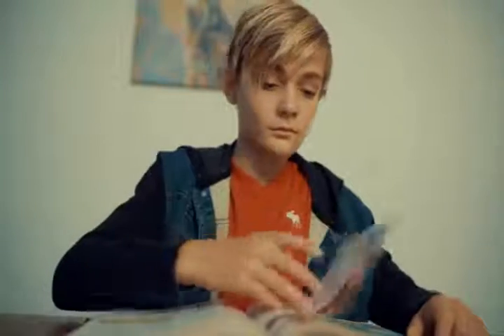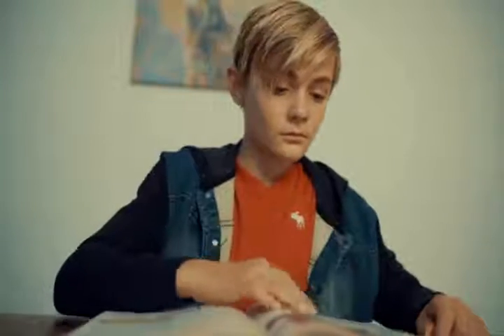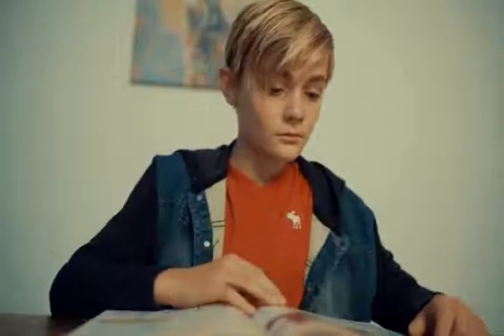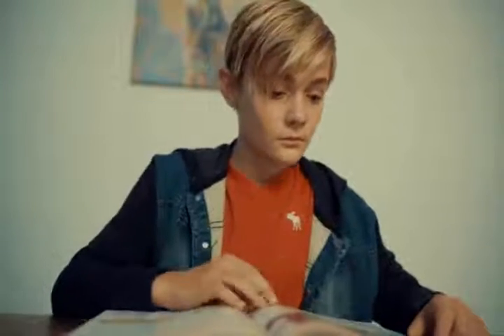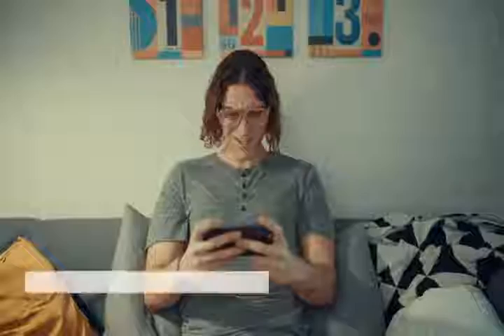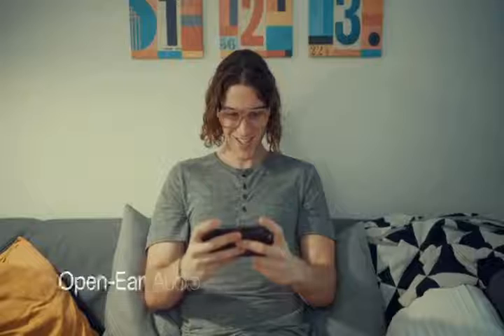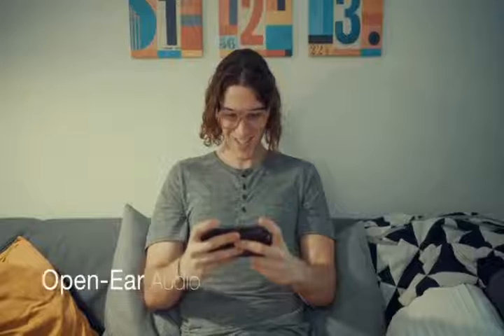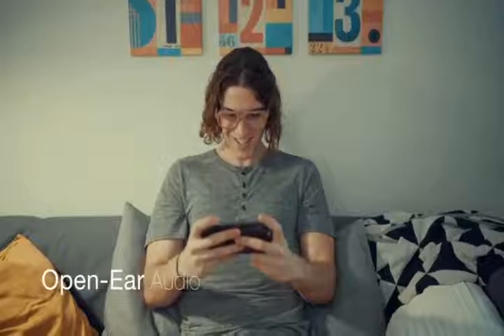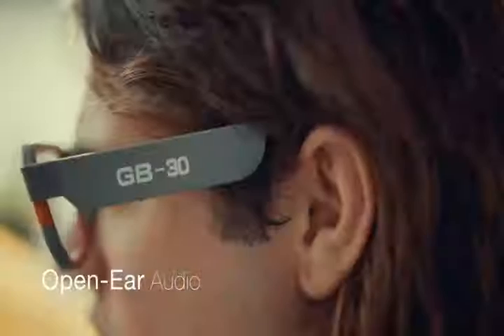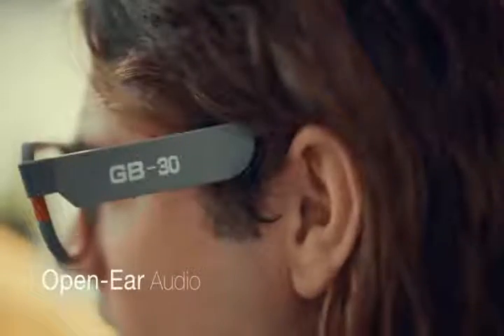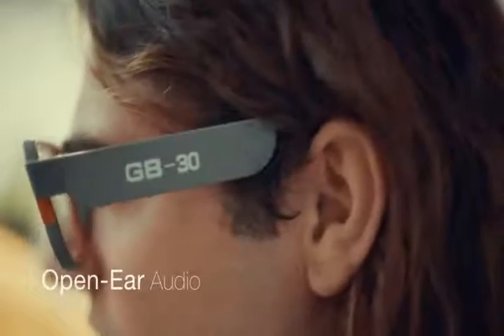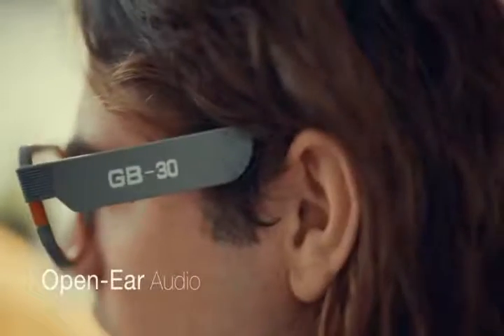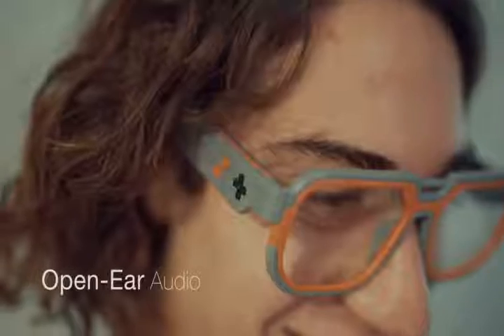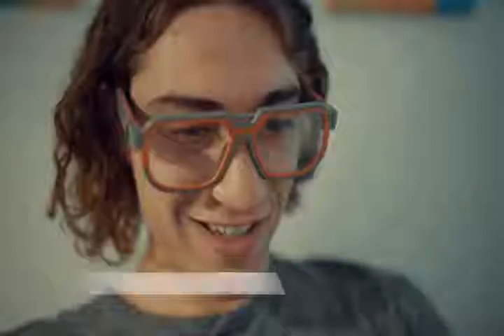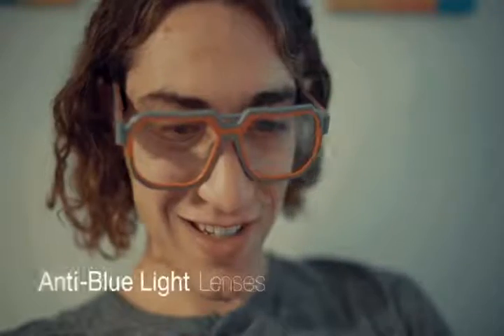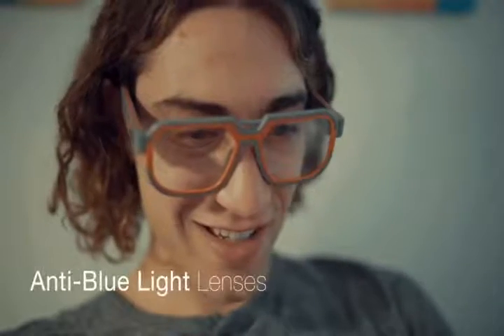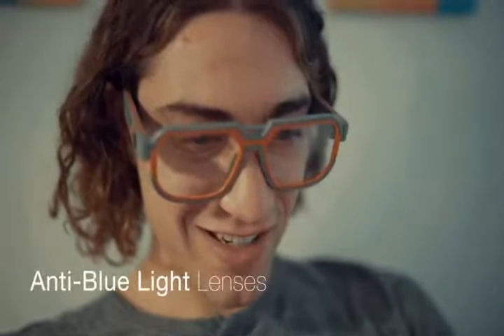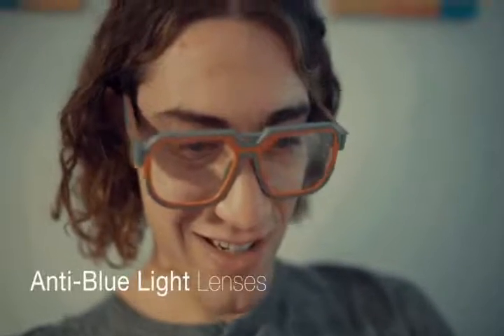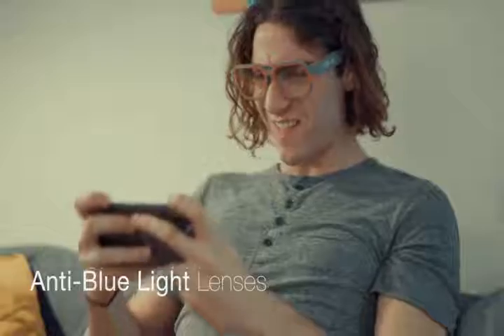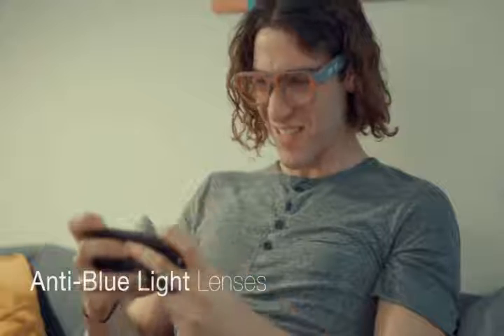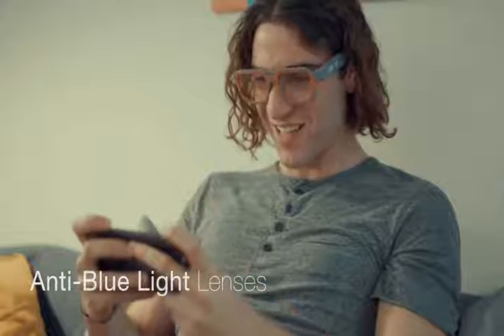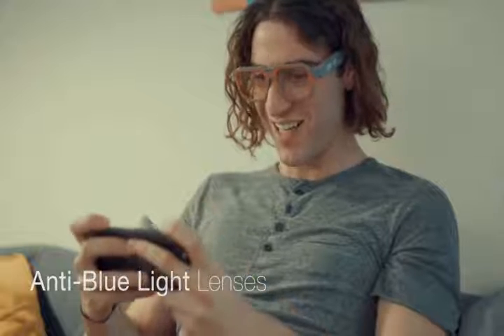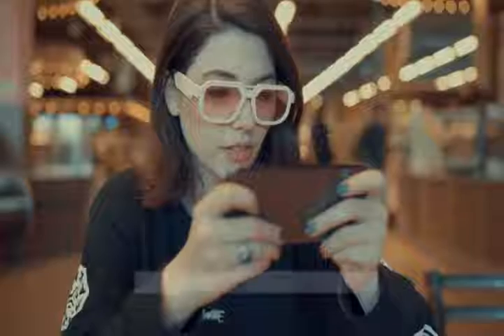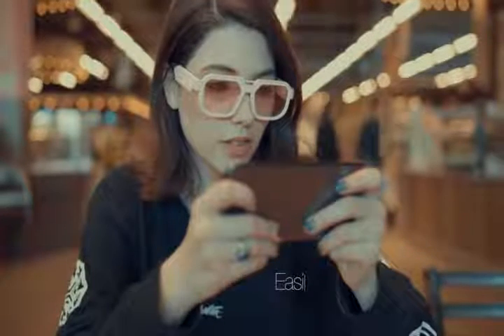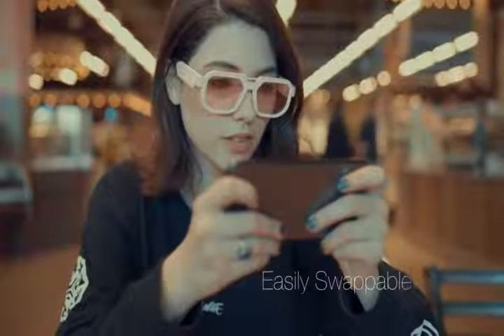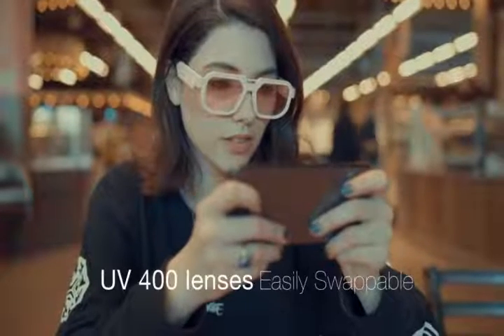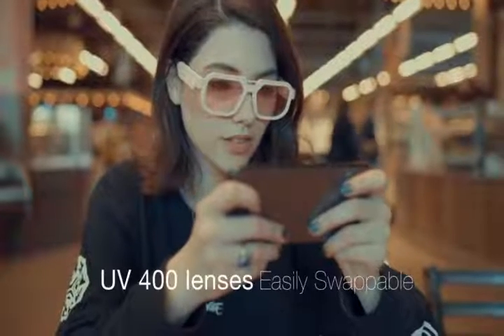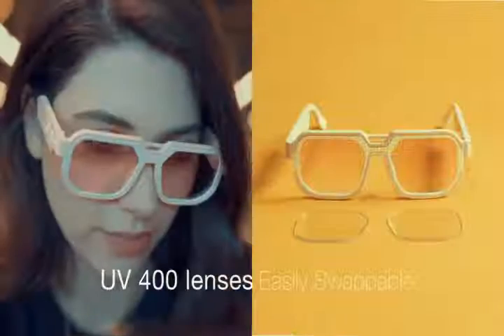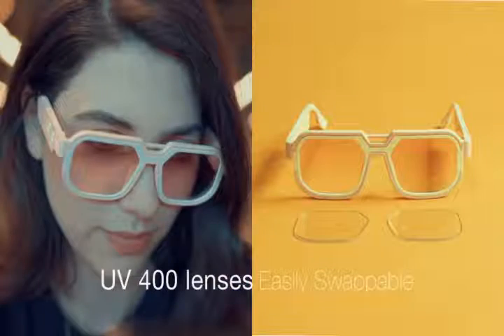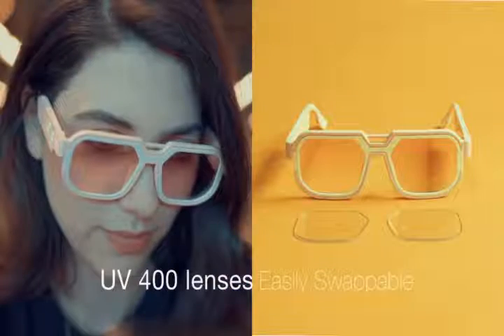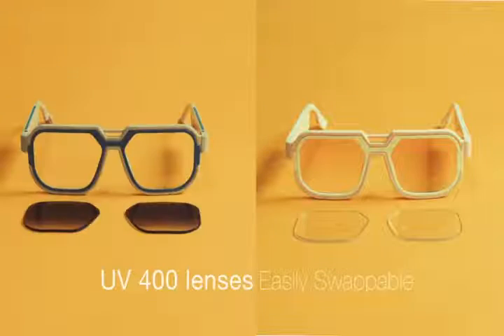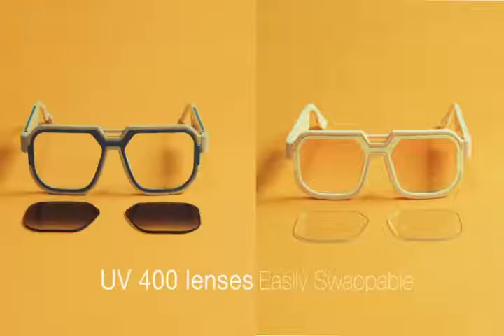Wearing Mutrix GB30 will not only improve your mobile gaming experience but also reduce eye strain through its anti-blue light transparent lenses. One set of gradient sunglass lenses is also included in the box.